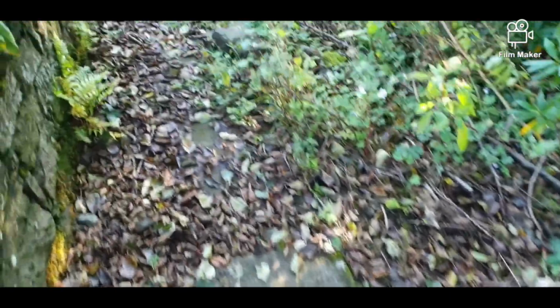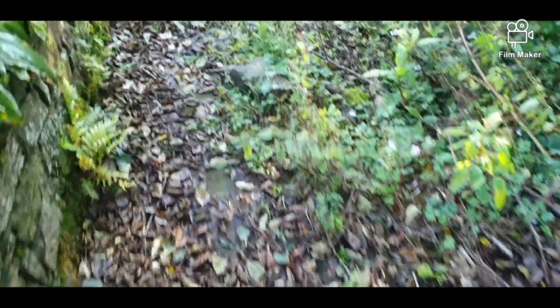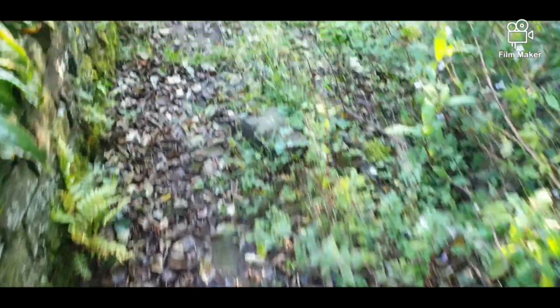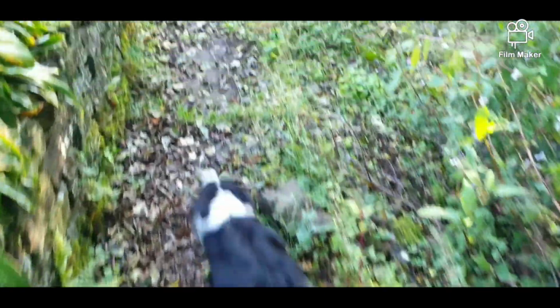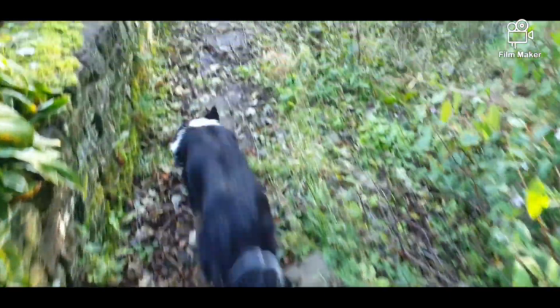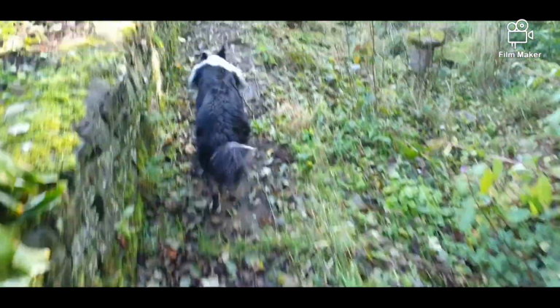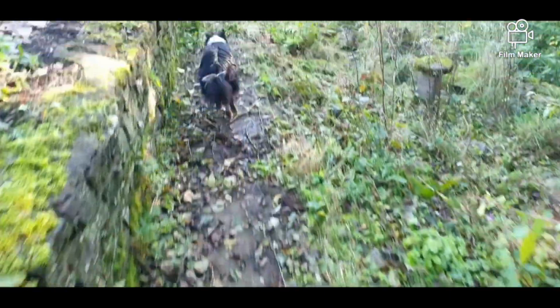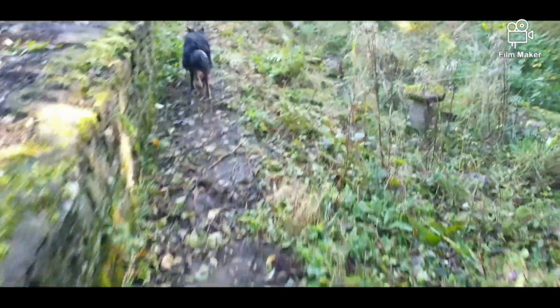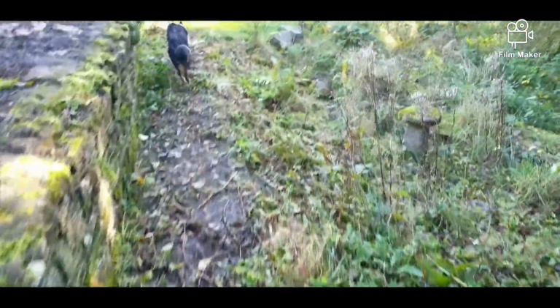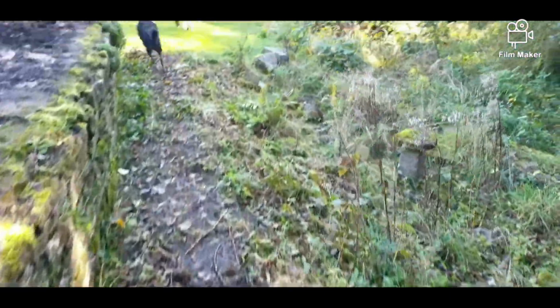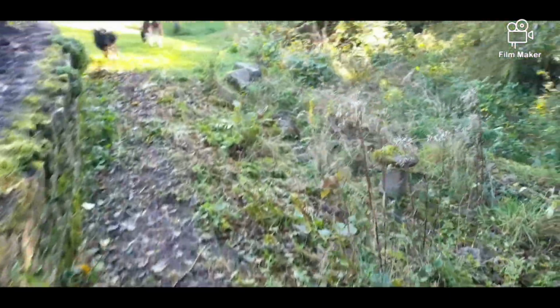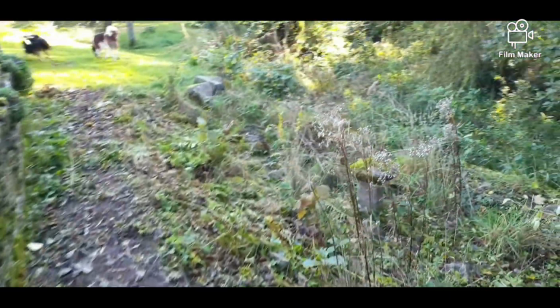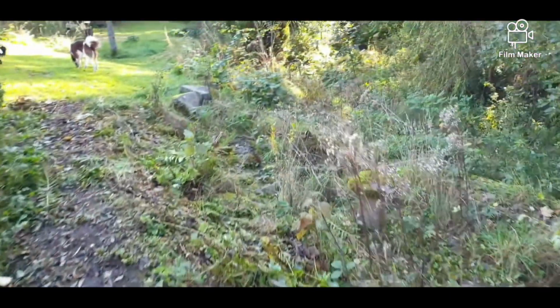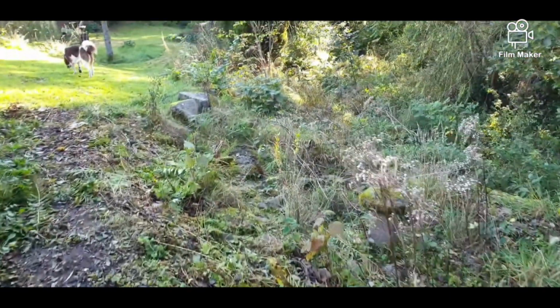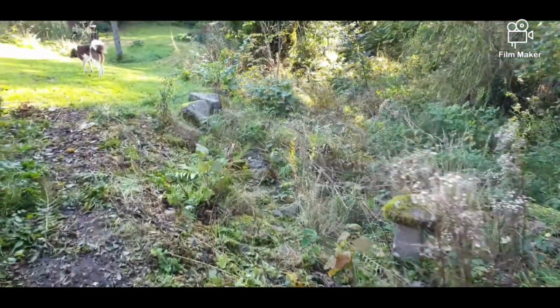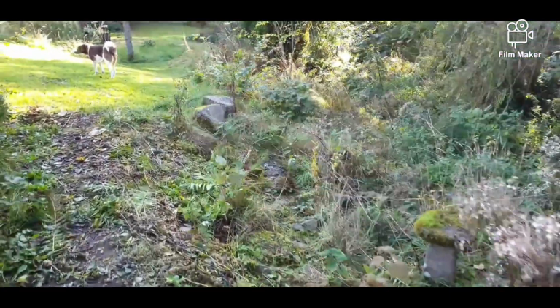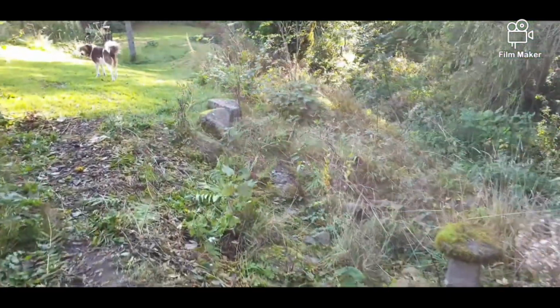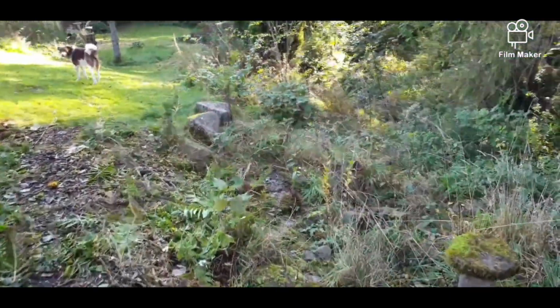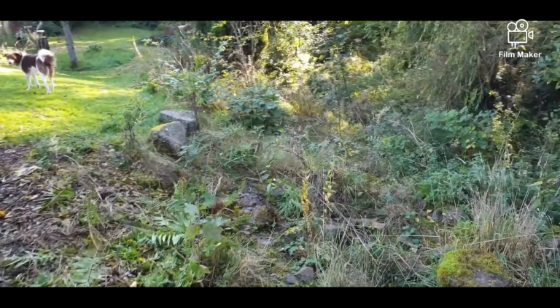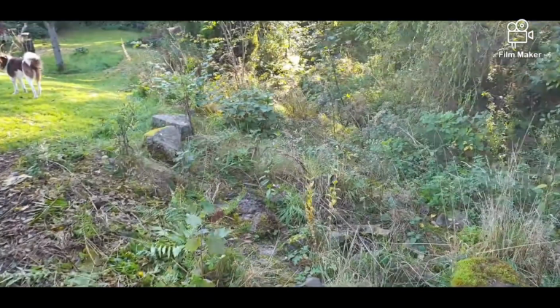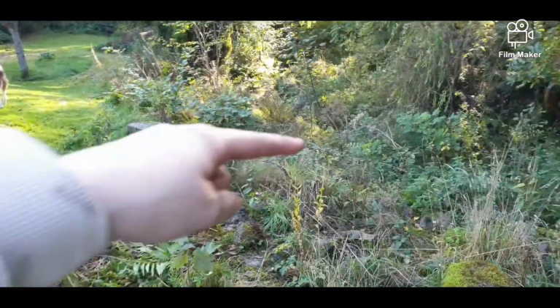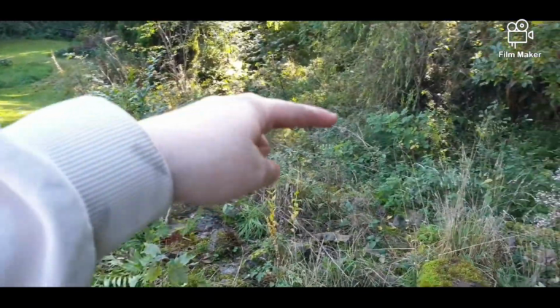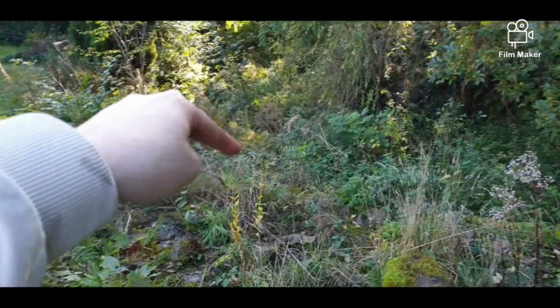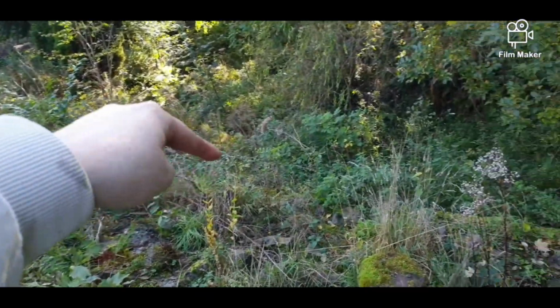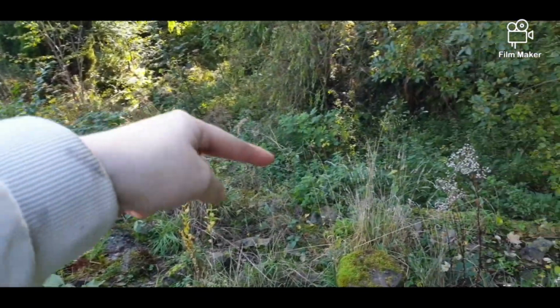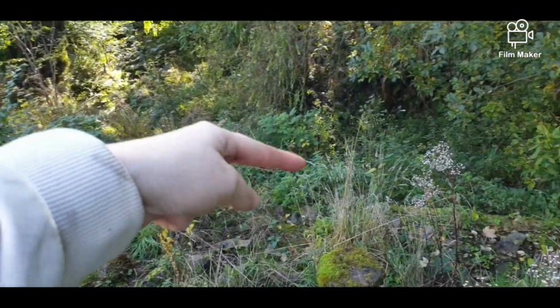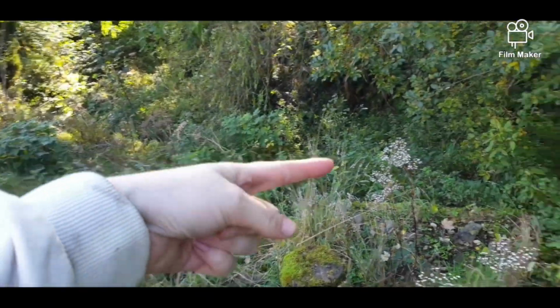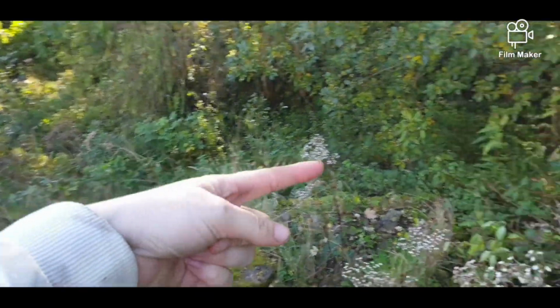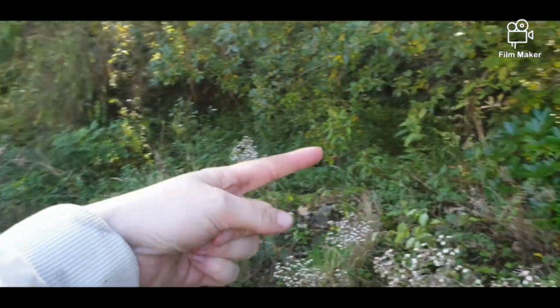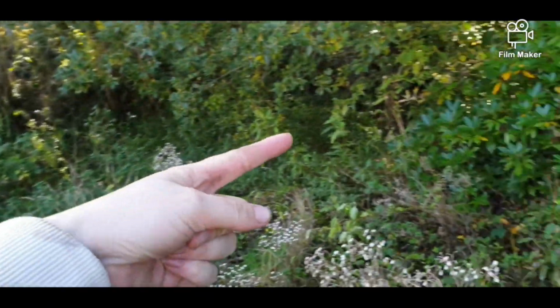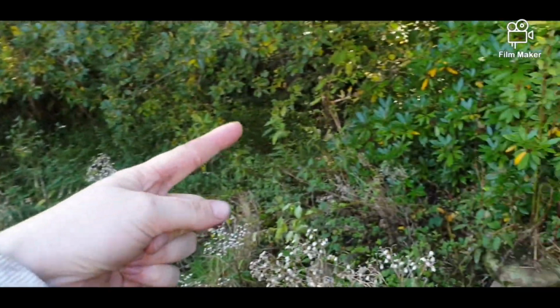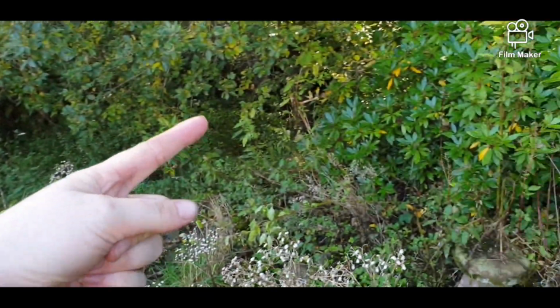Getting distracted by the garden. So yeah, rockery. There is another section that goes down this way.